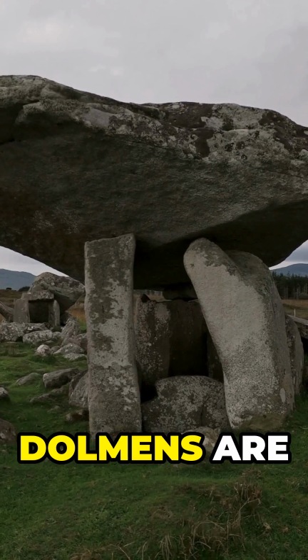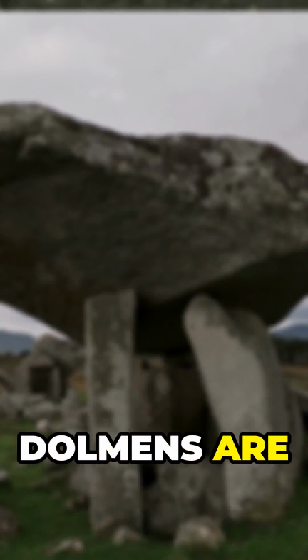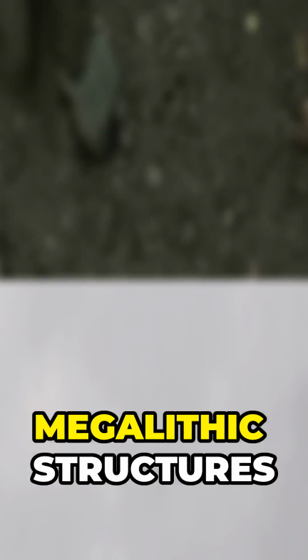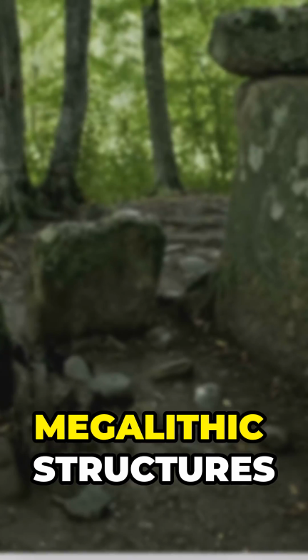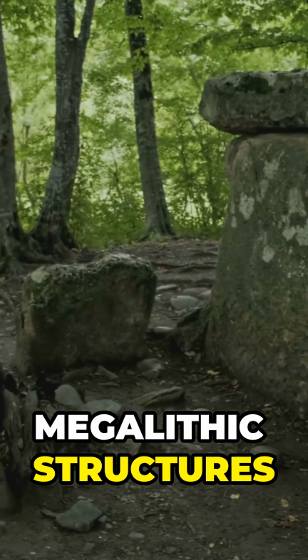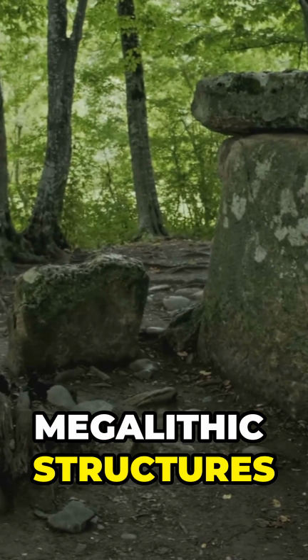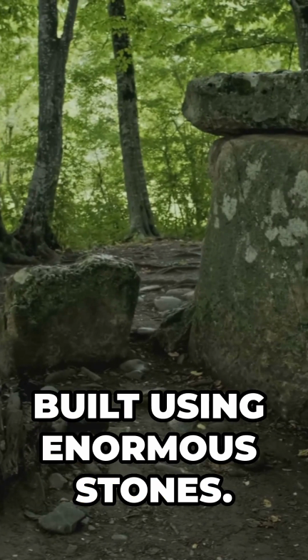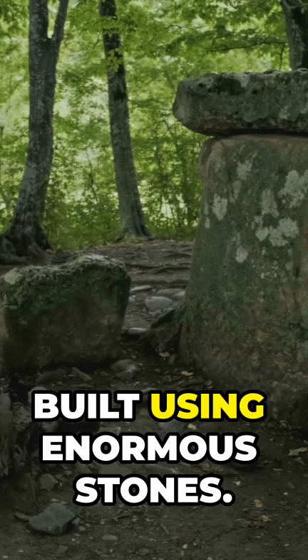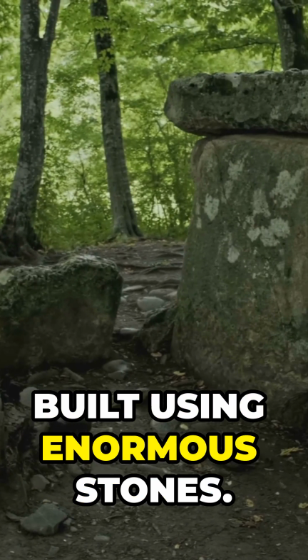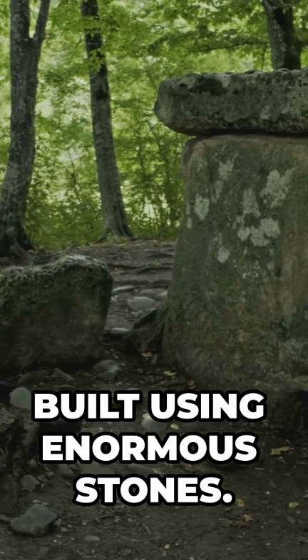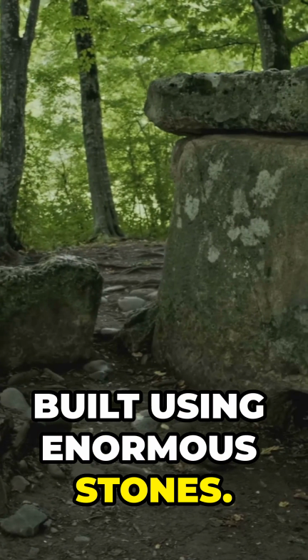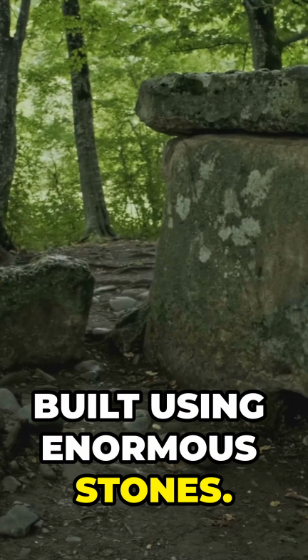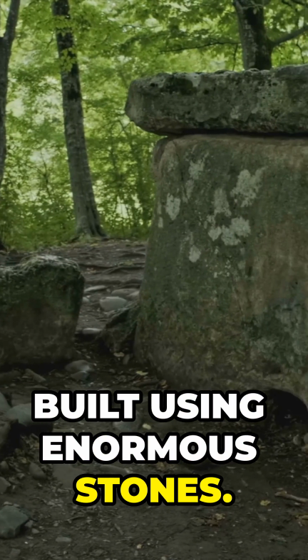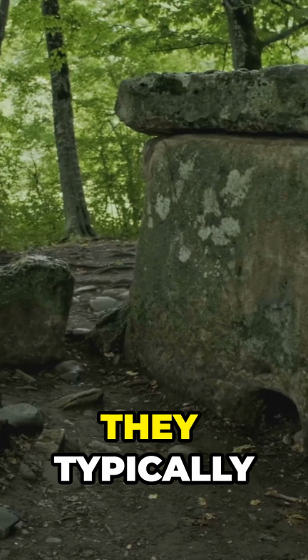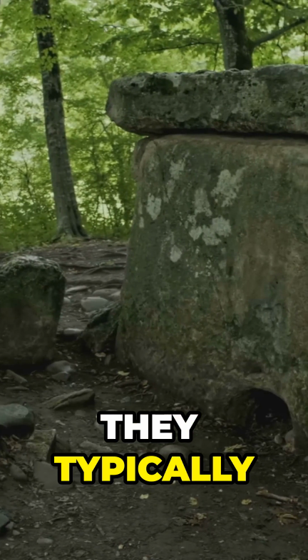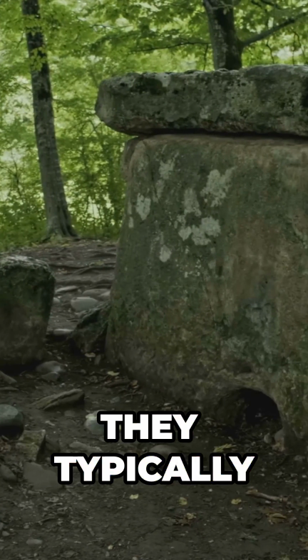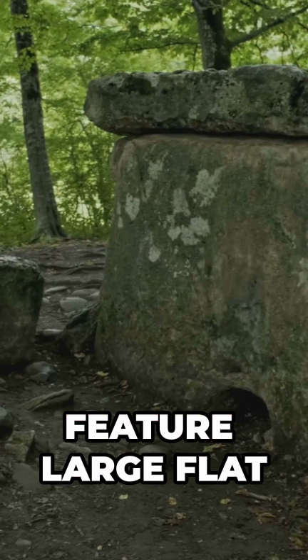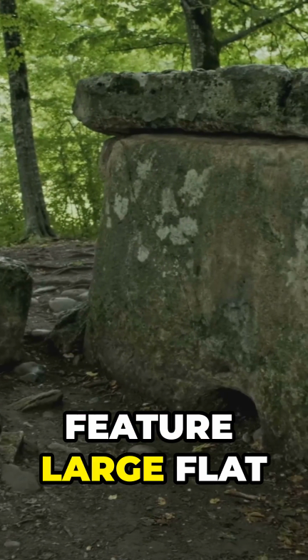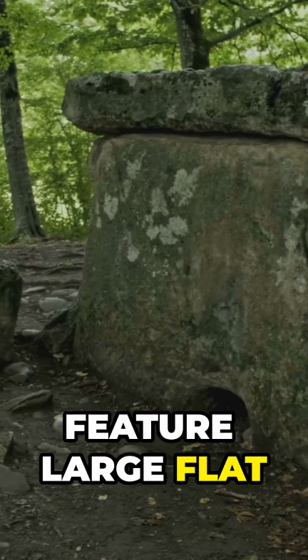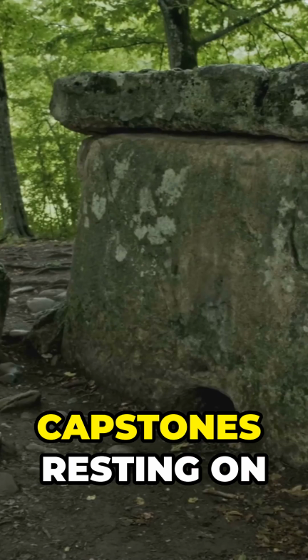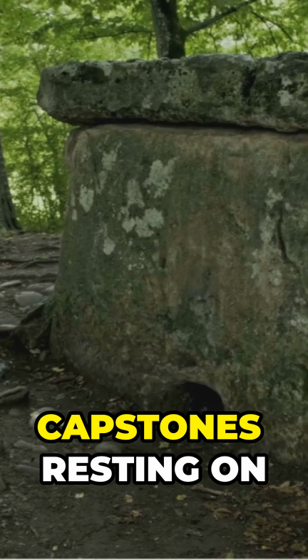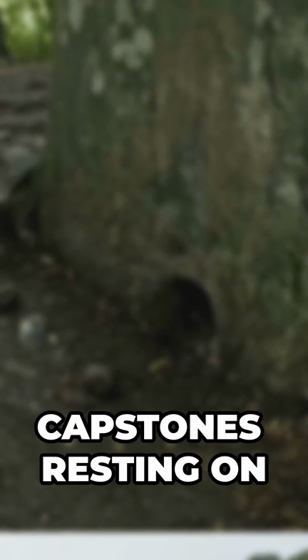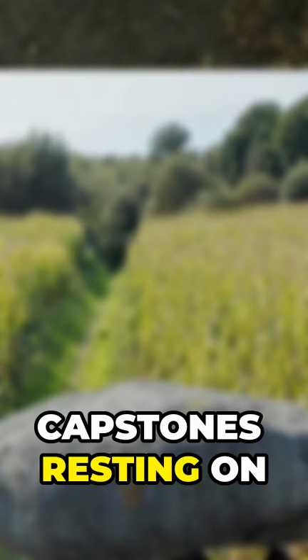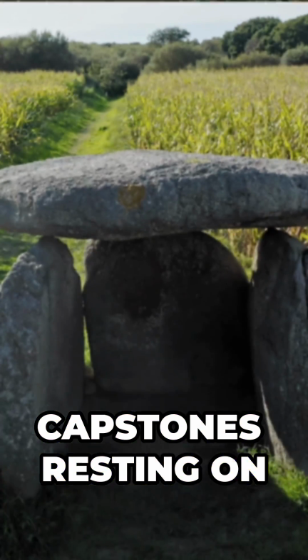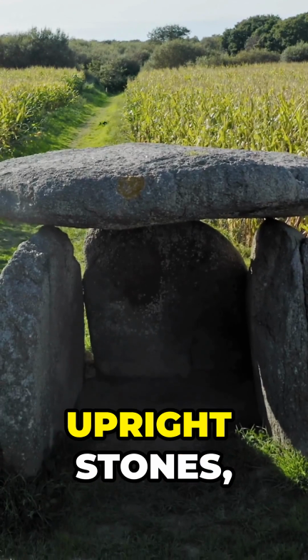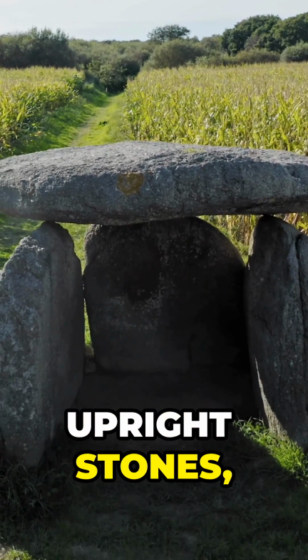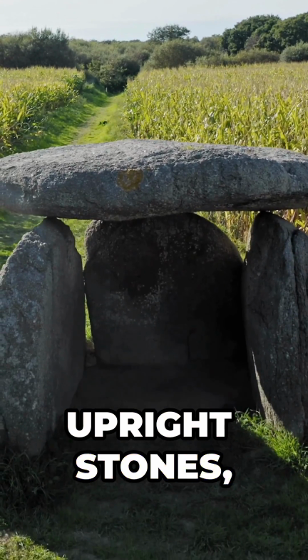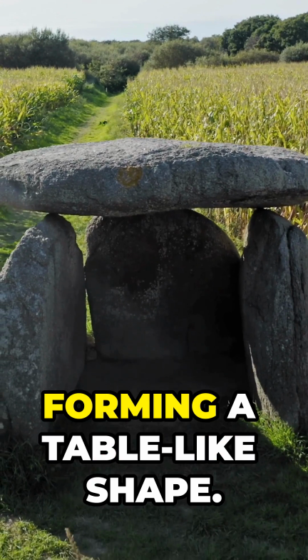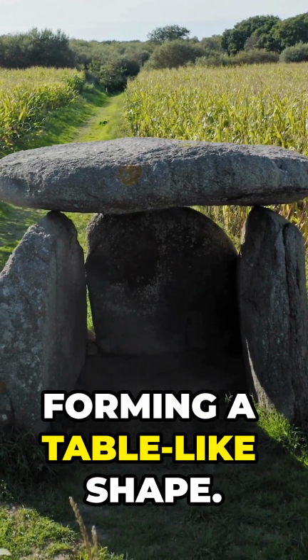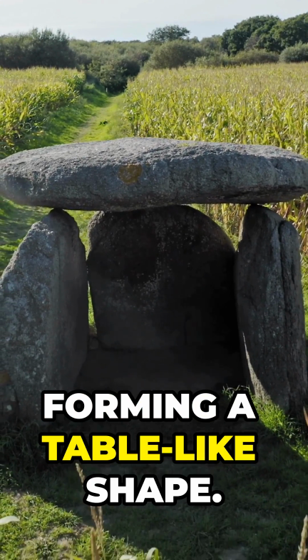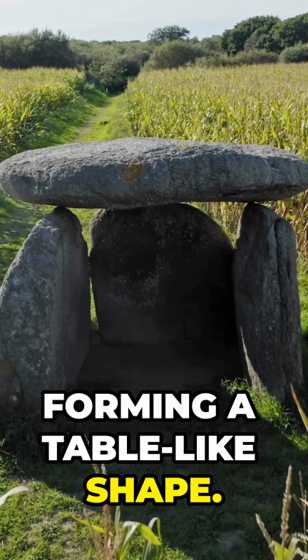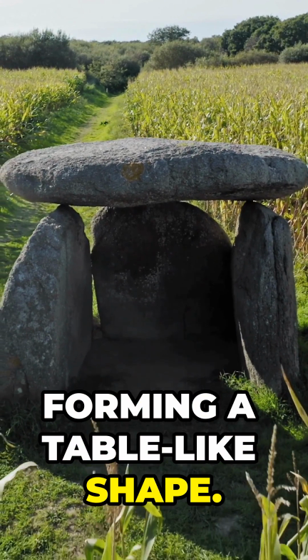Dolmens are megalithic structures built using enormous stones. They typically feature large flat capstones resting on upright stones, forming a table-like shape.